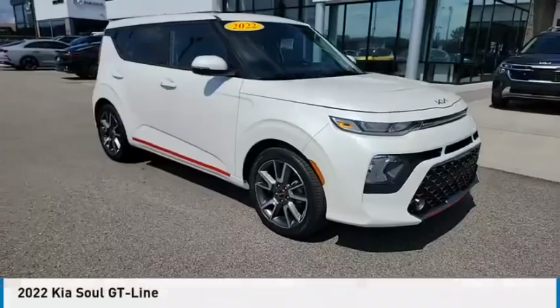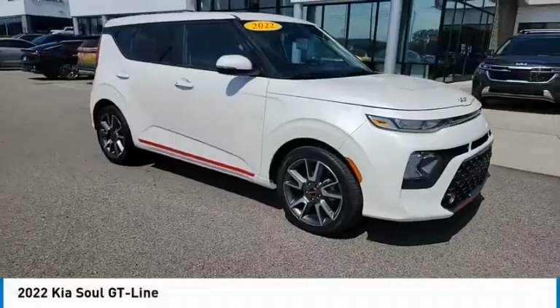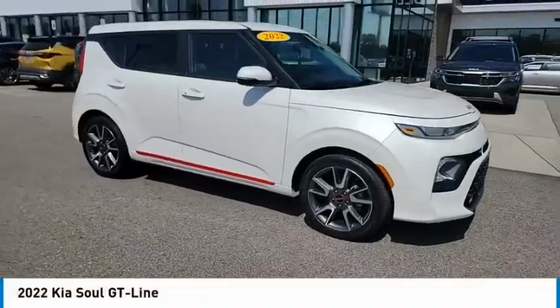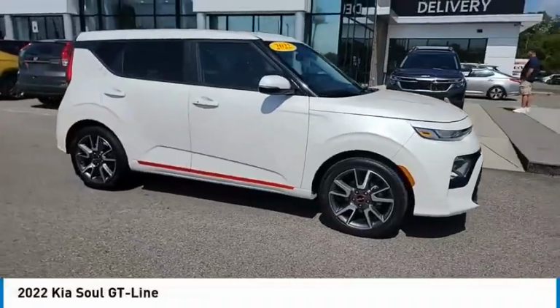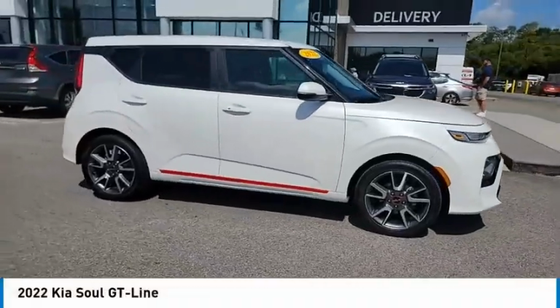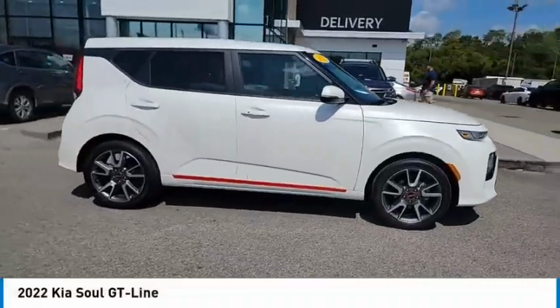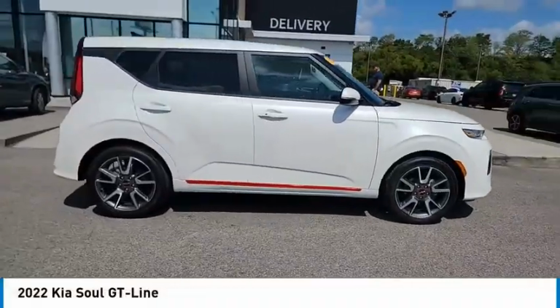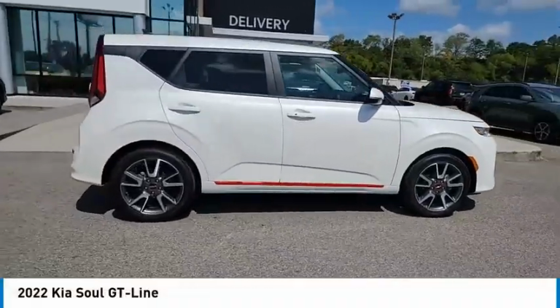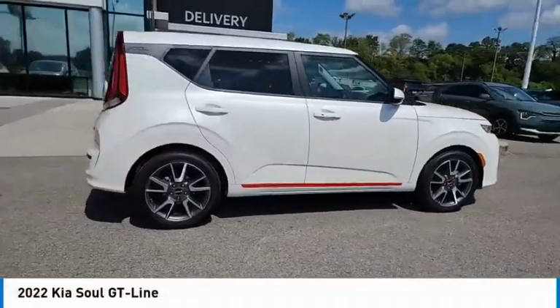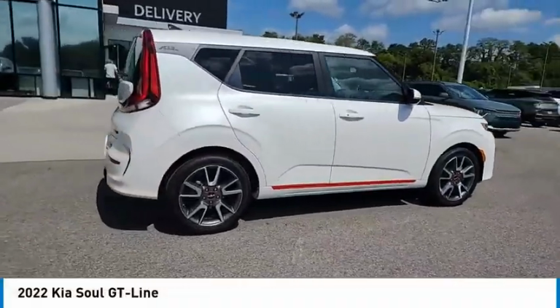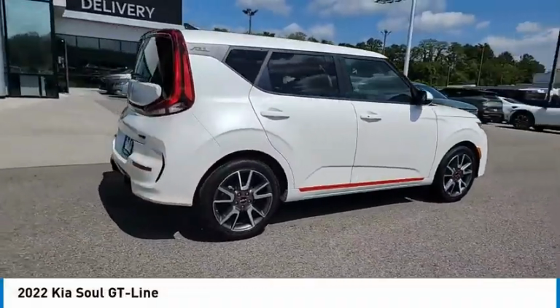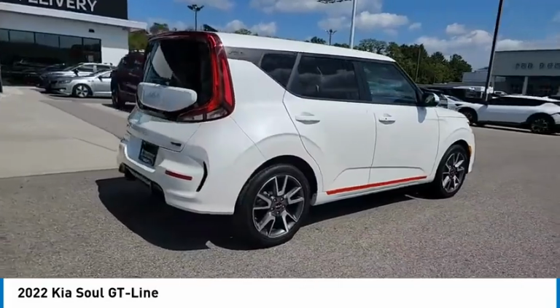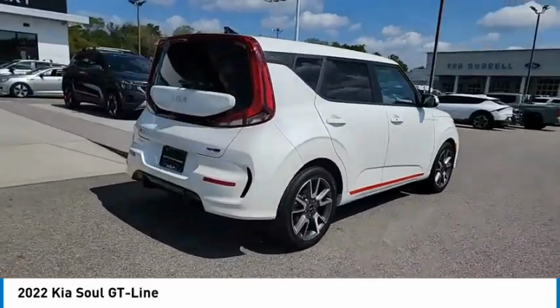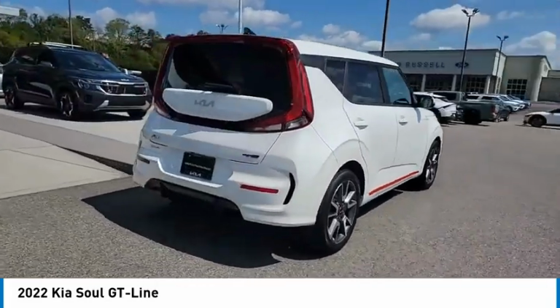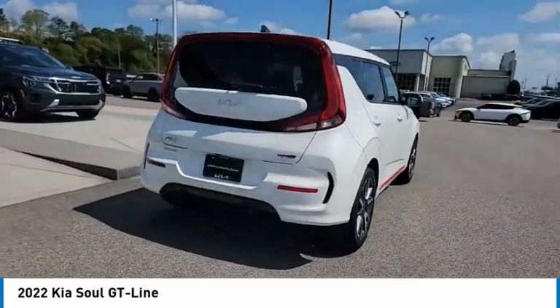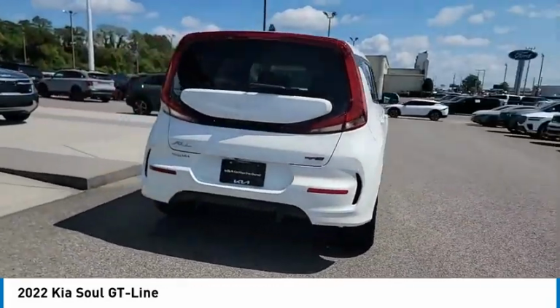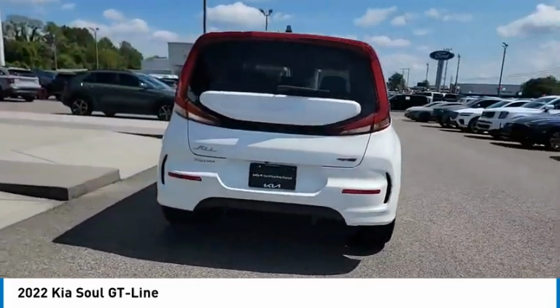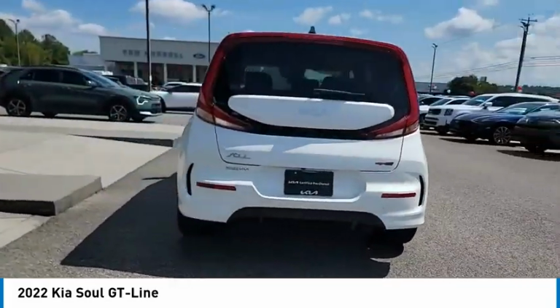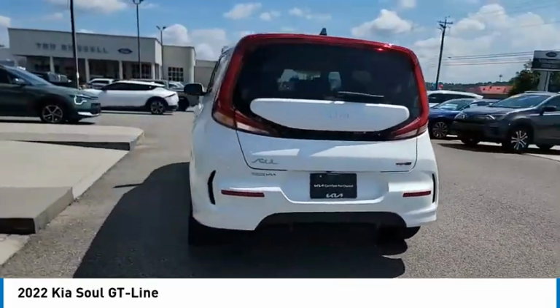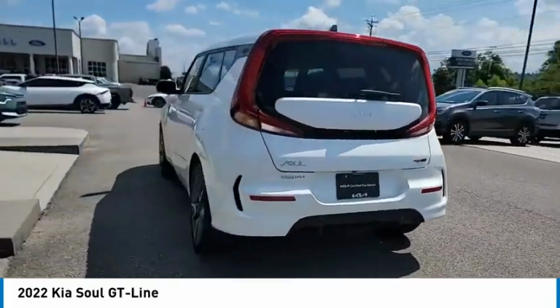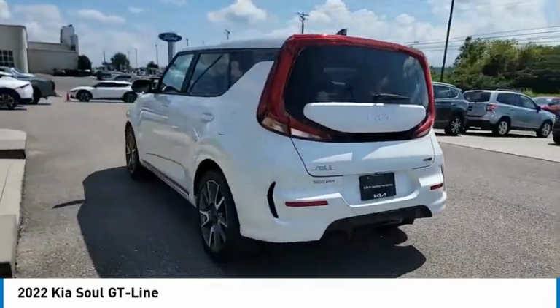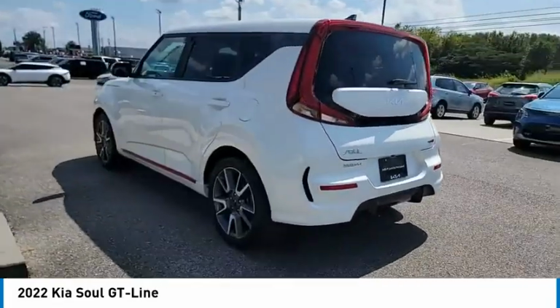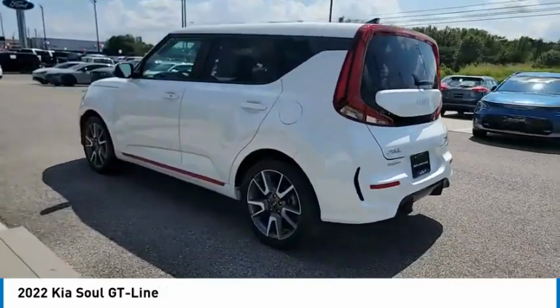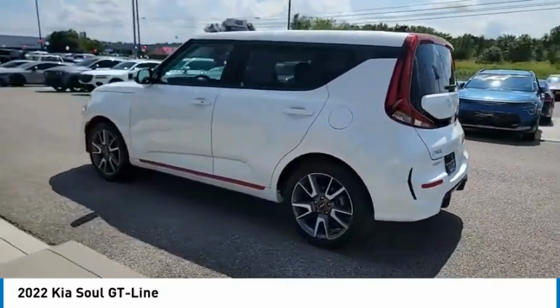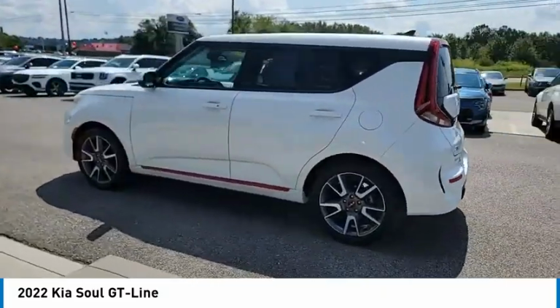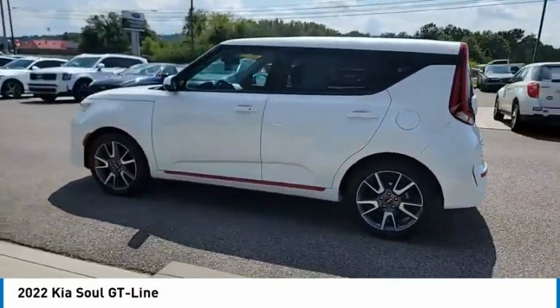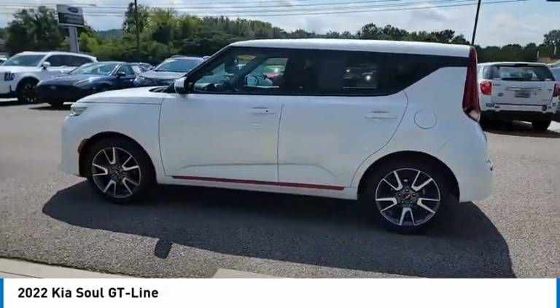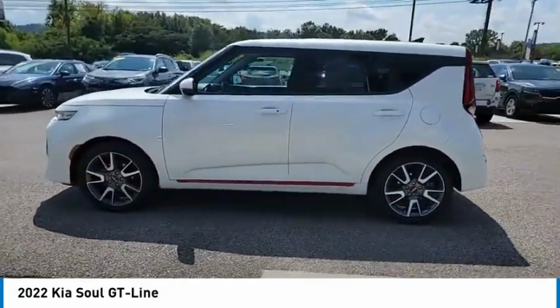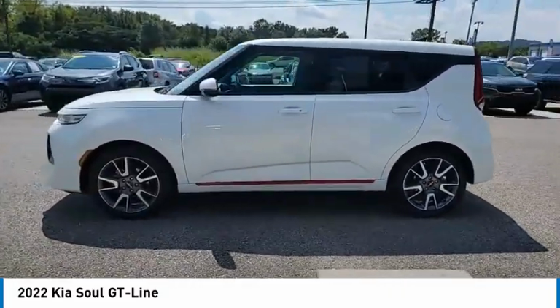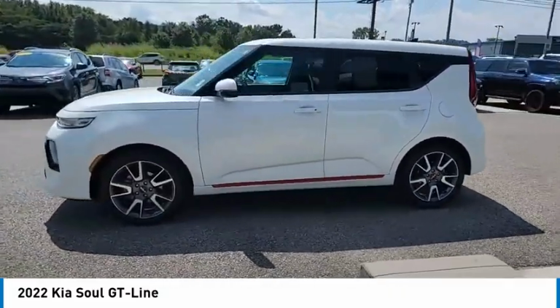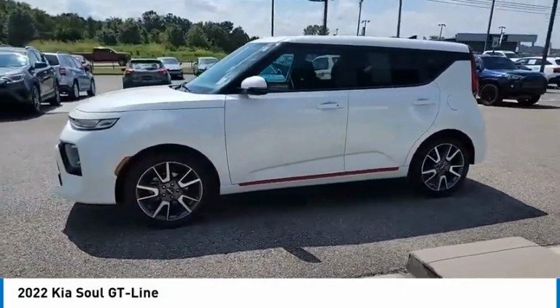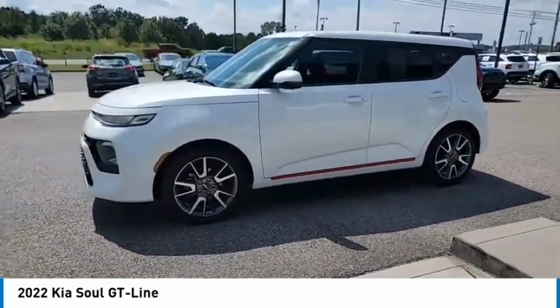Come test drive the 2022 Soul. The Soul is quick and ready with its innovative catchy style, a sharp roomy and well-fitted cabin, and a comprehensive list of safety and fun features. Here are some of this vehicle's great options.